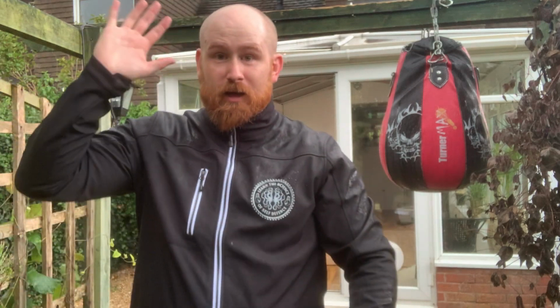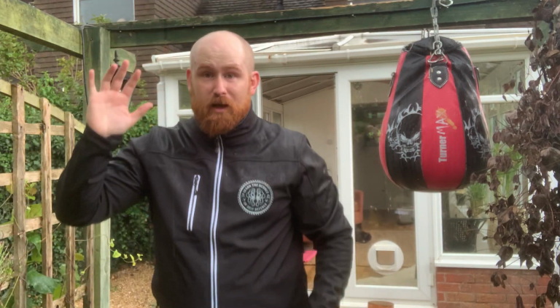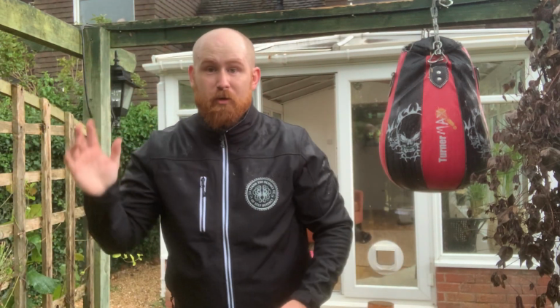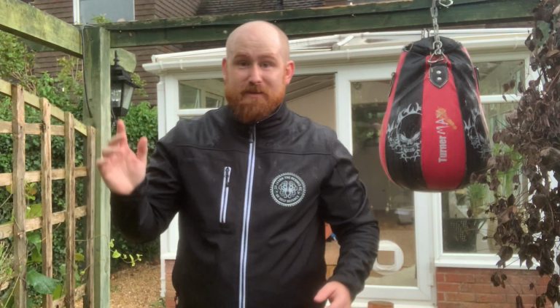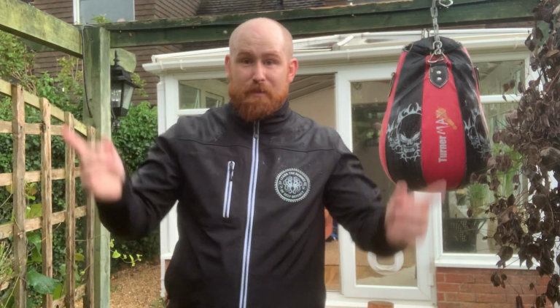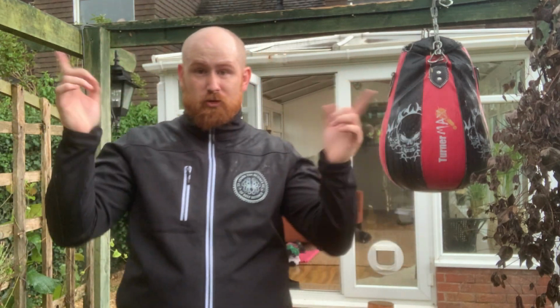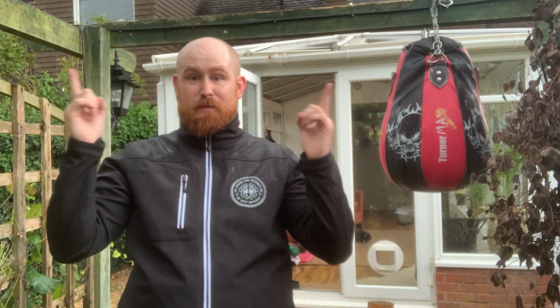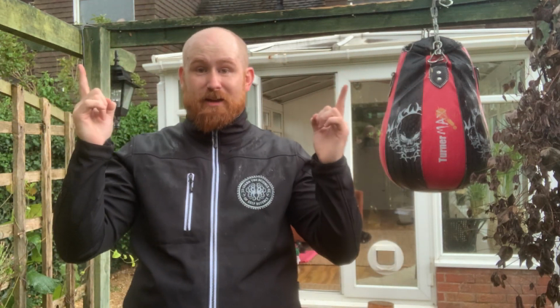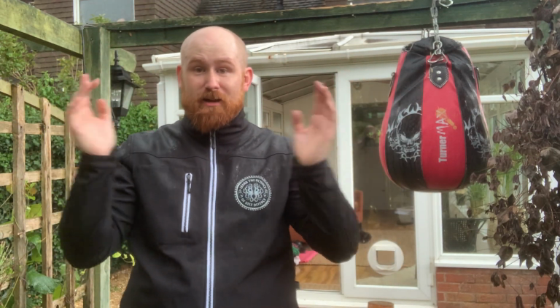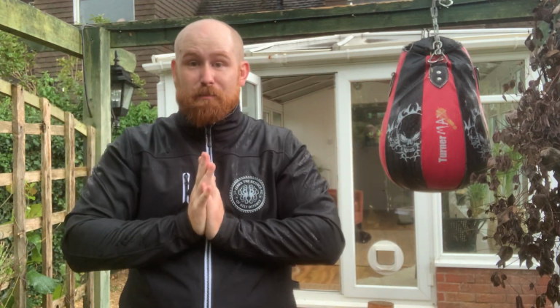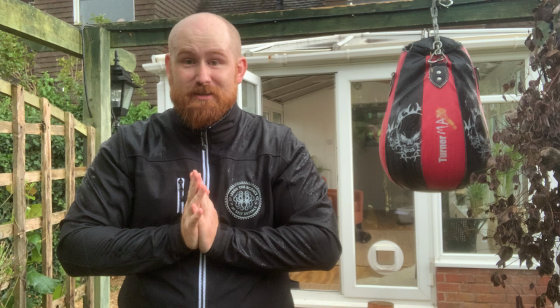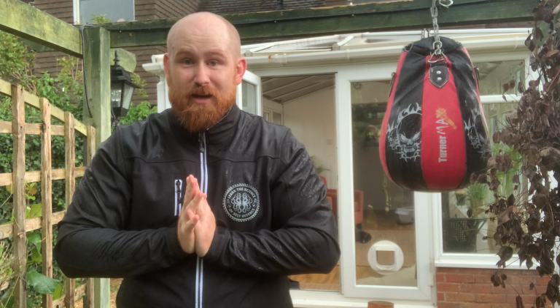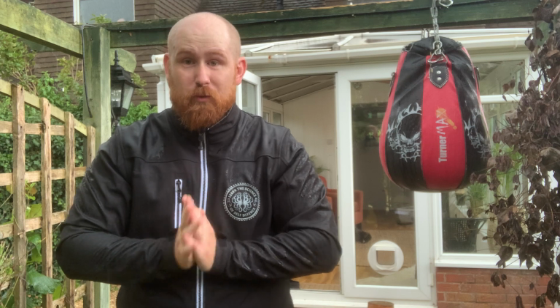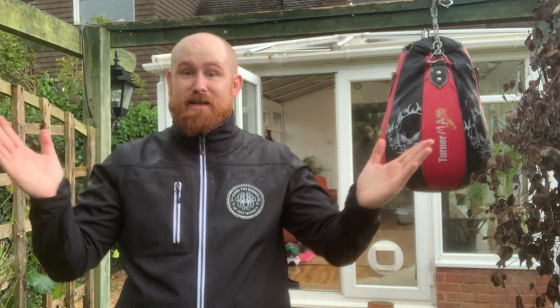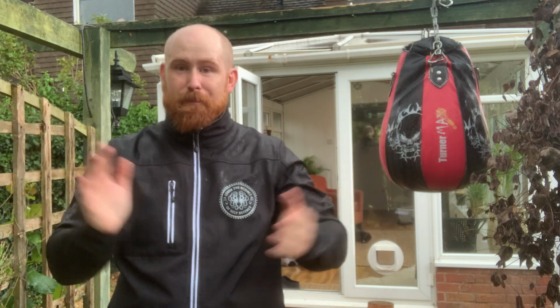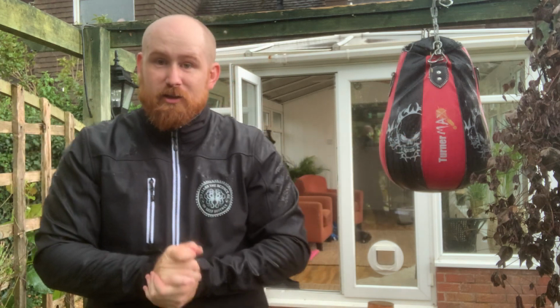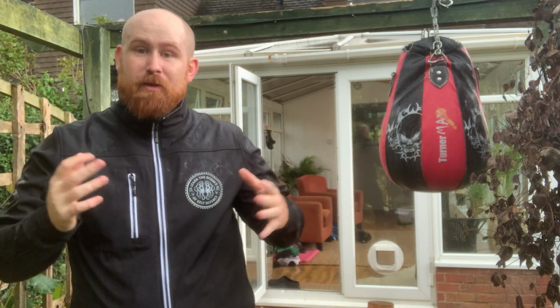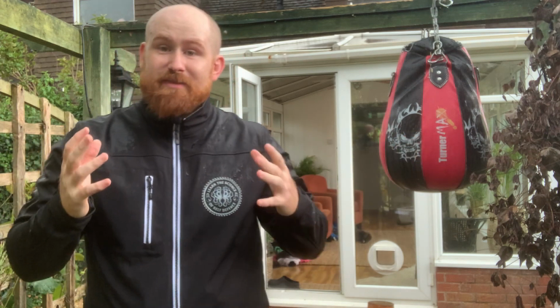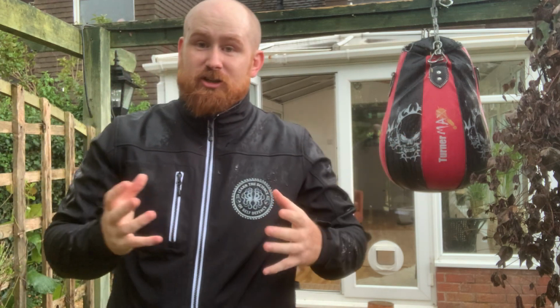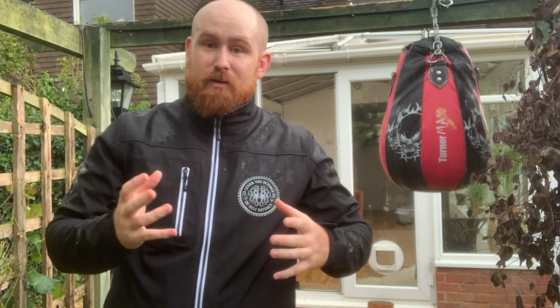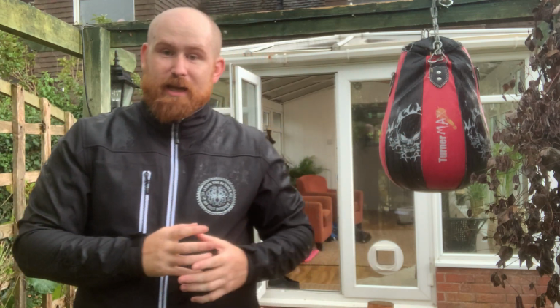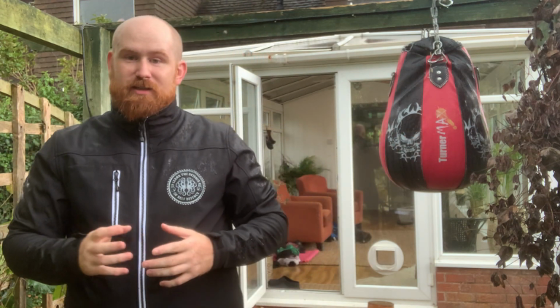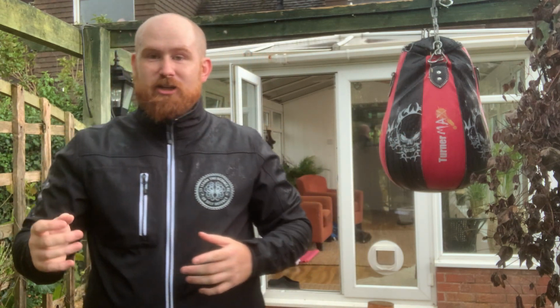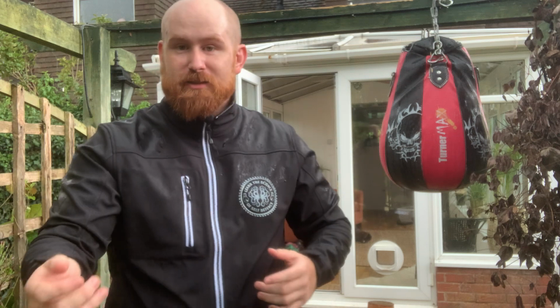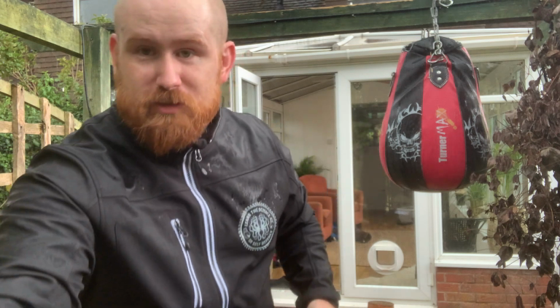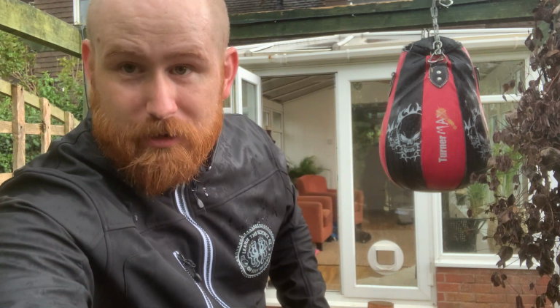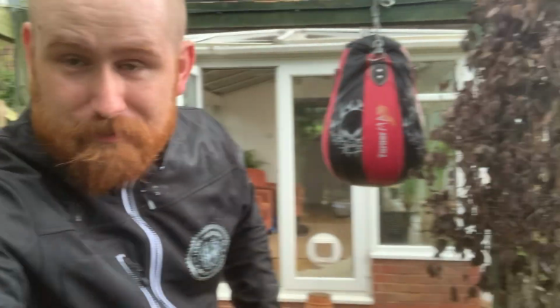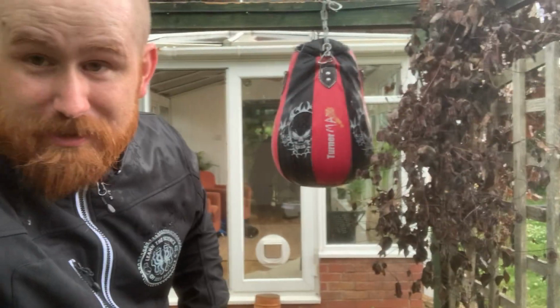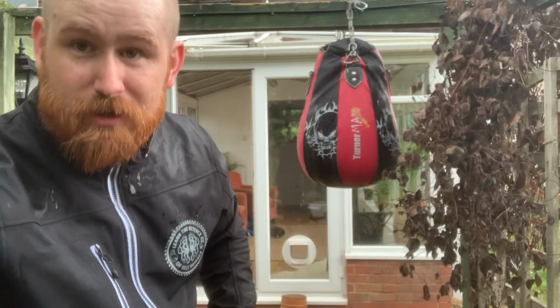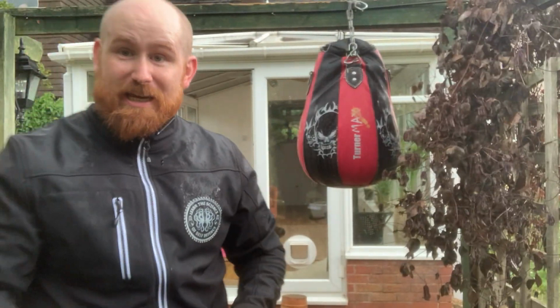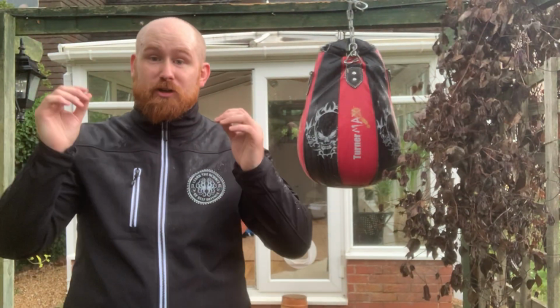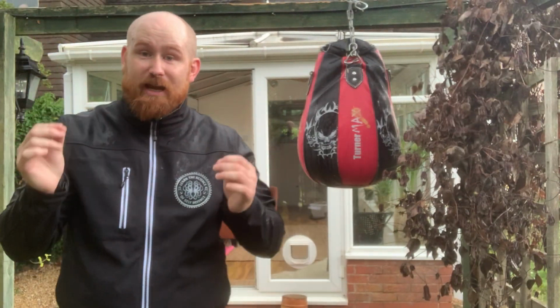Hello, I'm Tommy Moore from the Bartitsu Lab, talking to you in the pissing down rain because the bad guys don't care if you get wet and neither do I. In this session we're going to be looking at using an age-old piece of Wu-Tang Clan wisdom, which is: protect your neck.